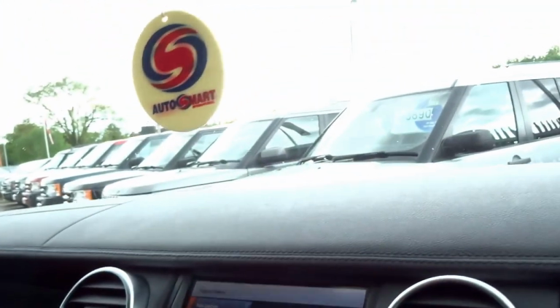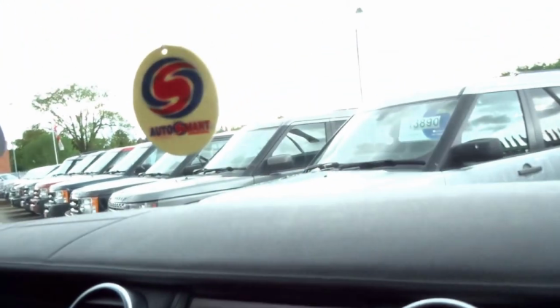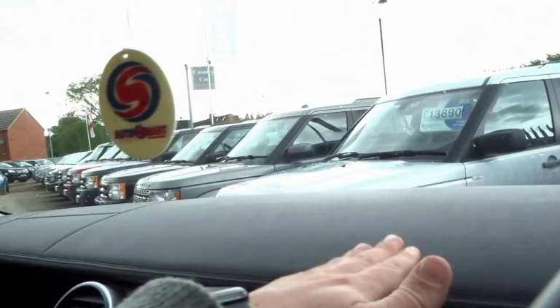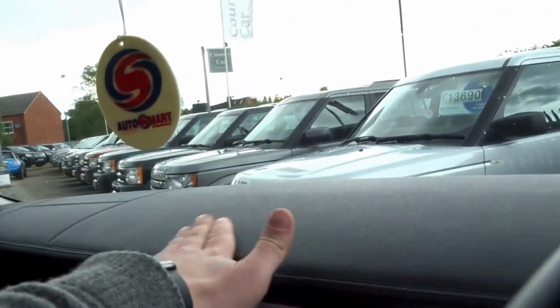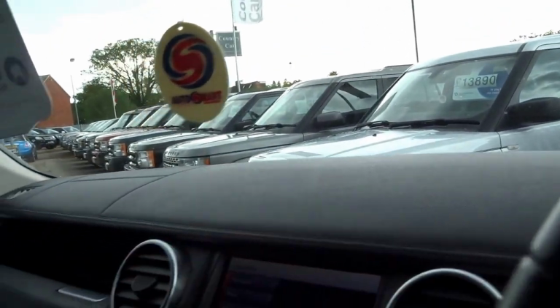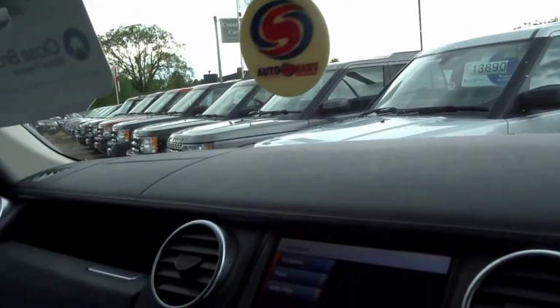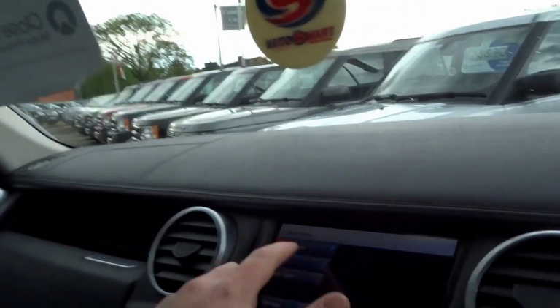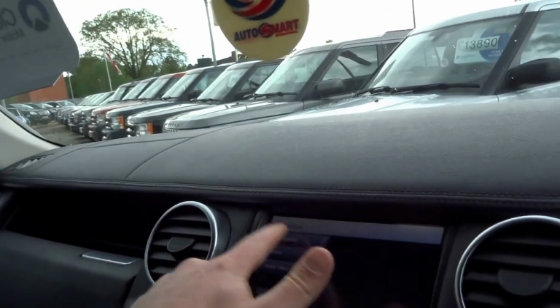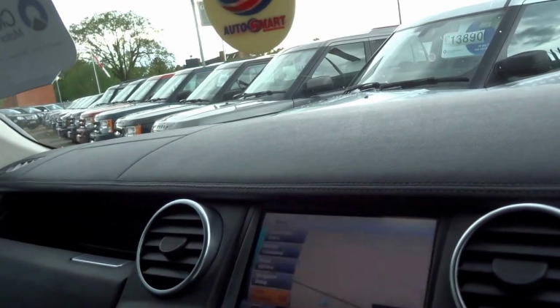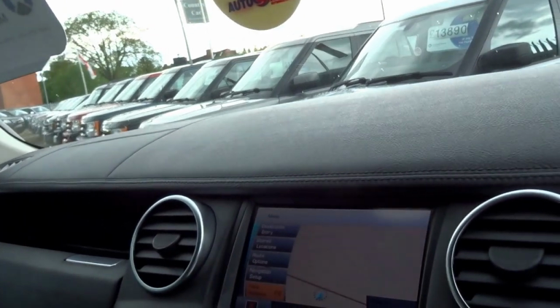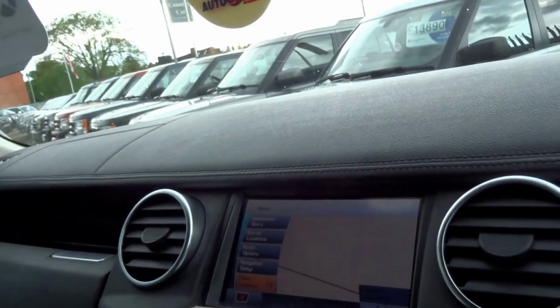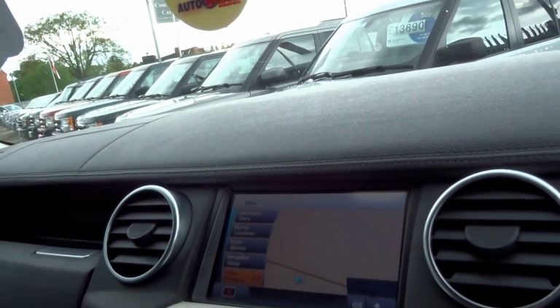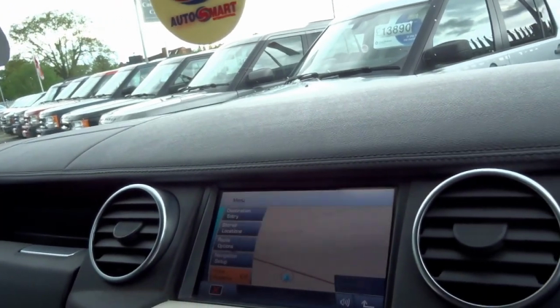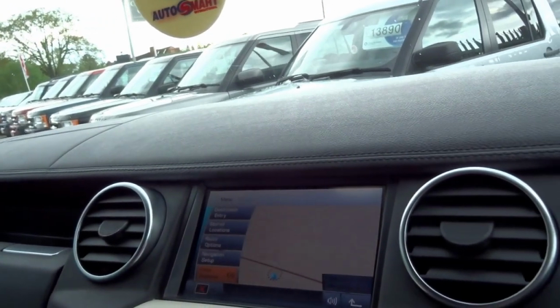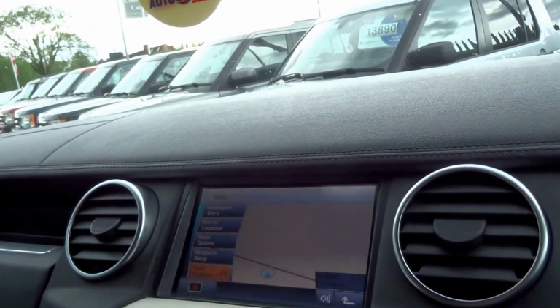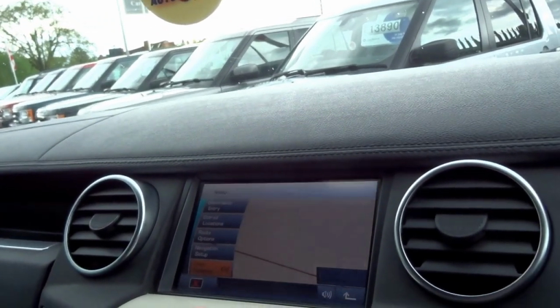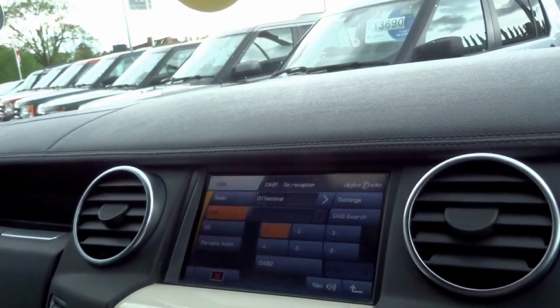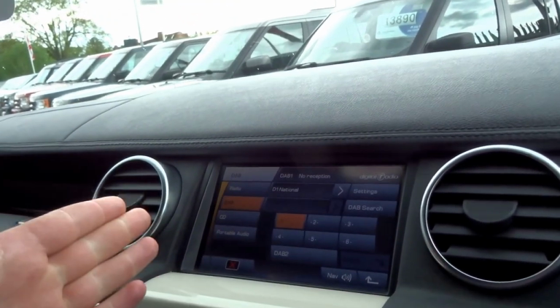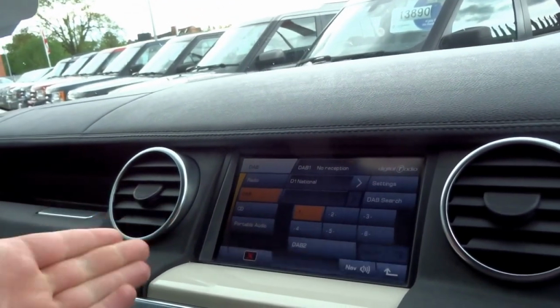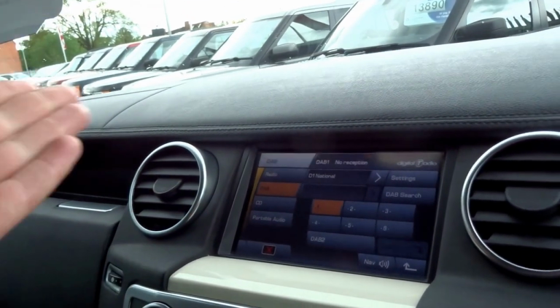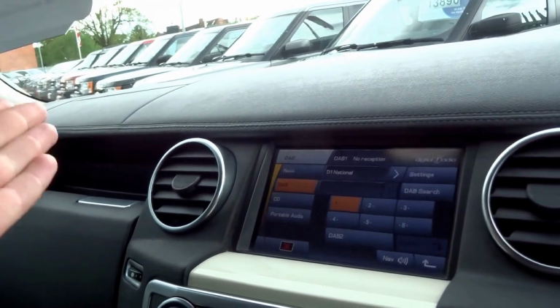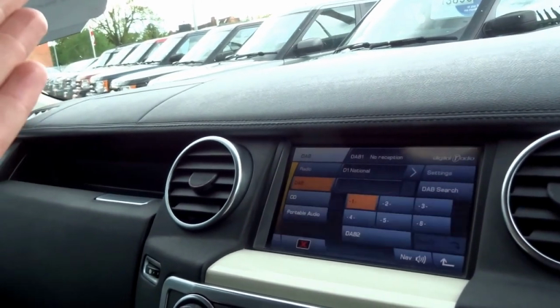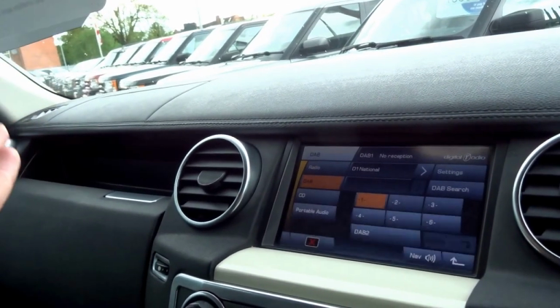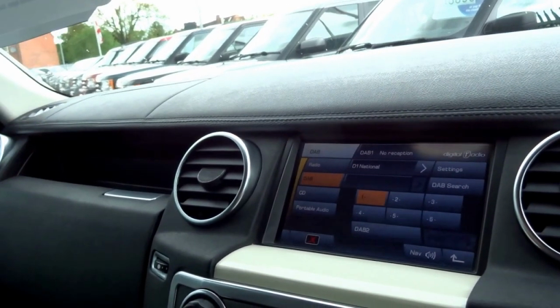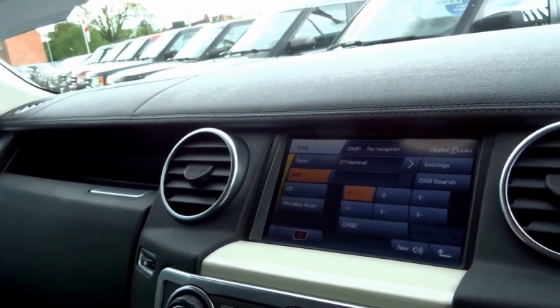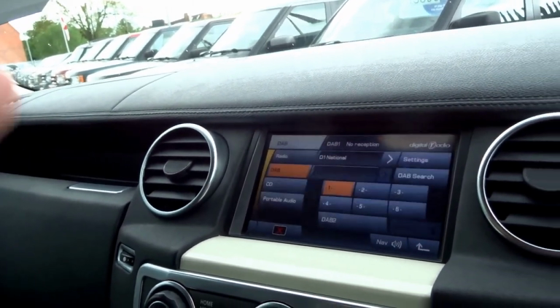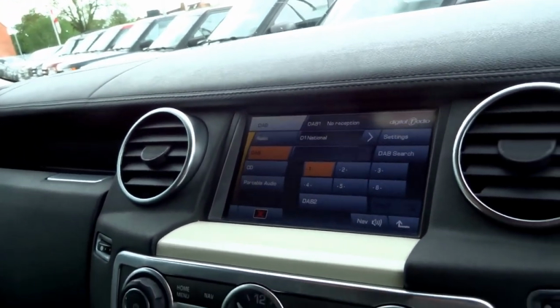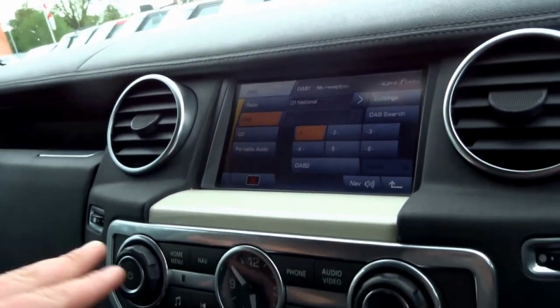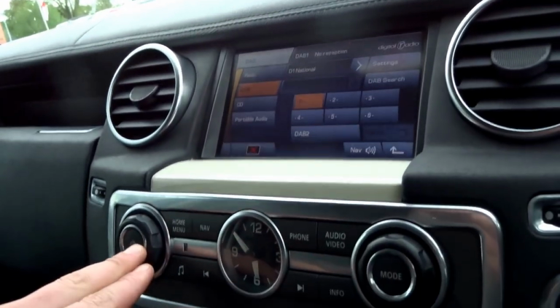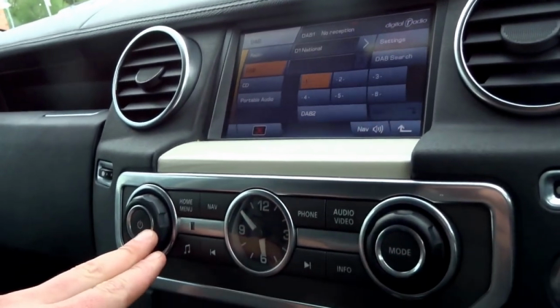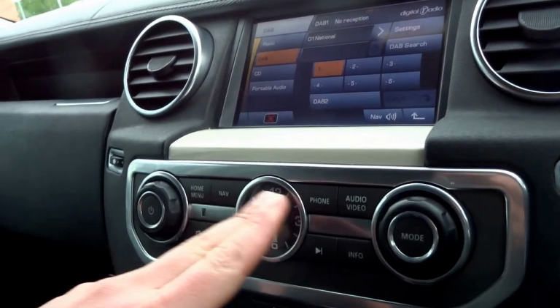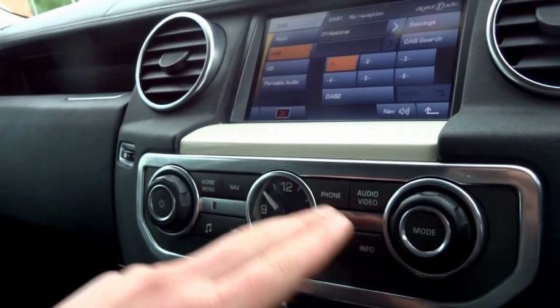This car's got the extended leather, navigation, DAB, FM, AM, CD player, Bluetooth — radio controls are up here.